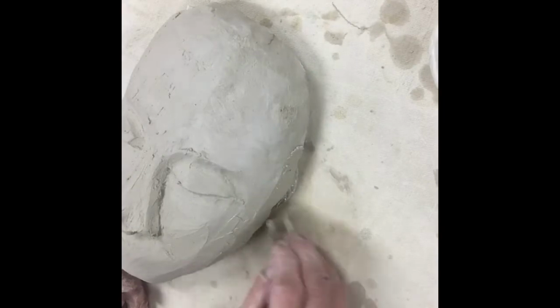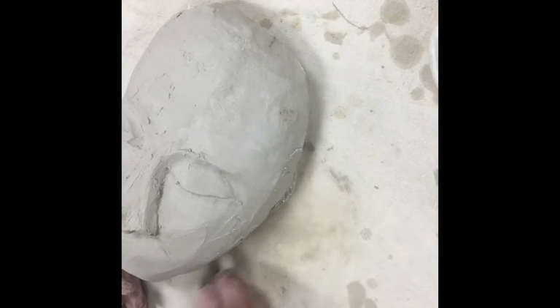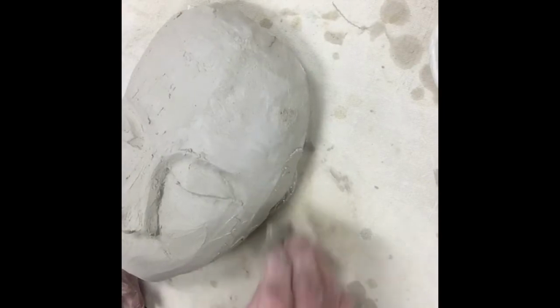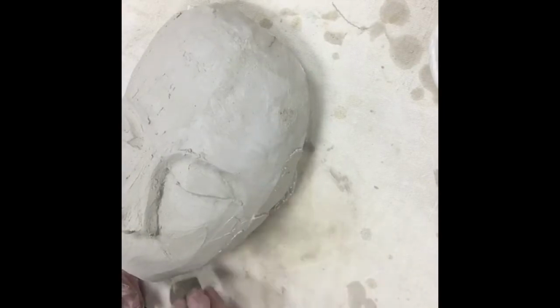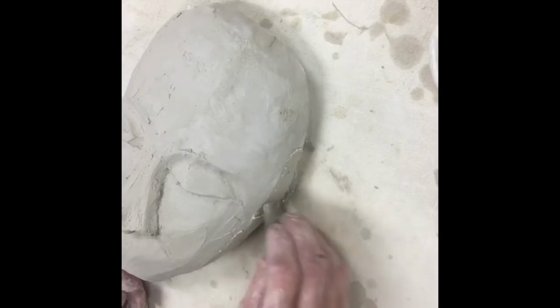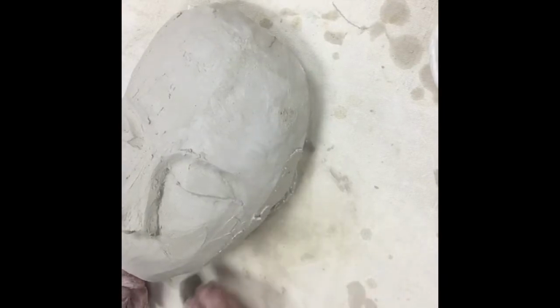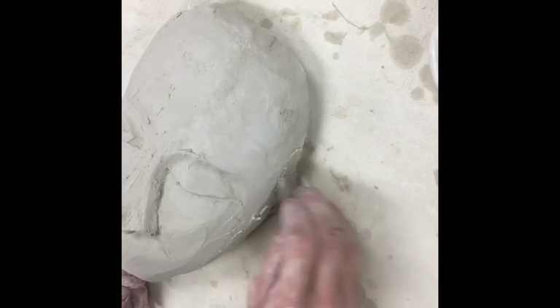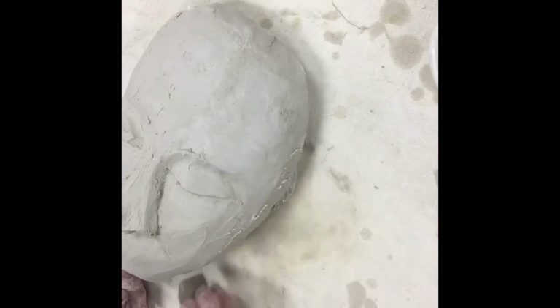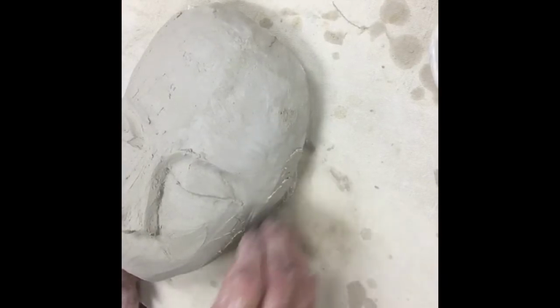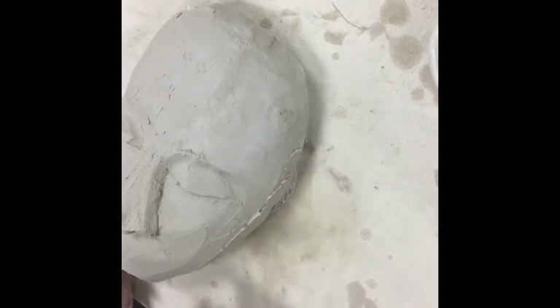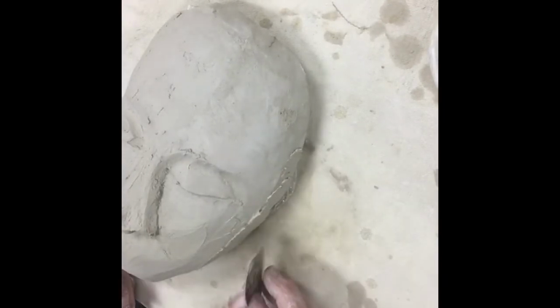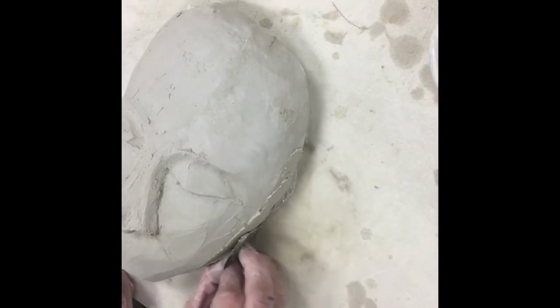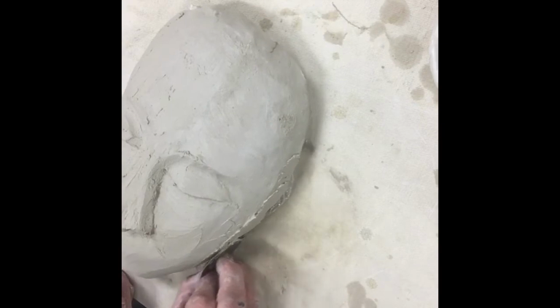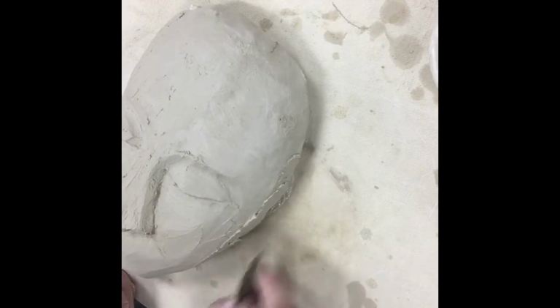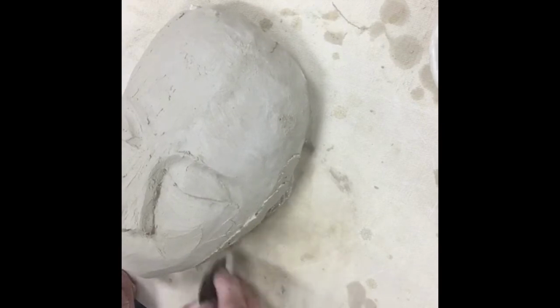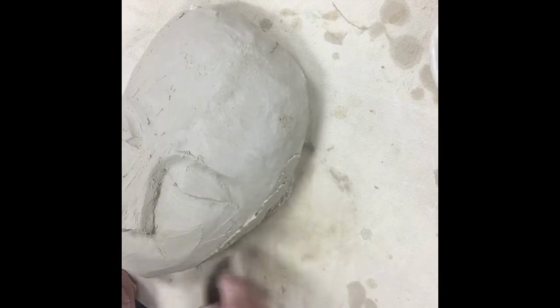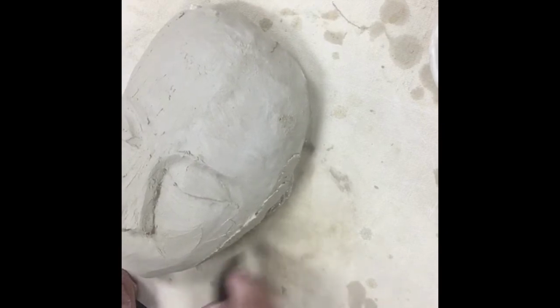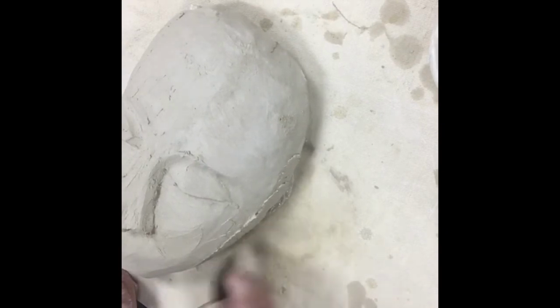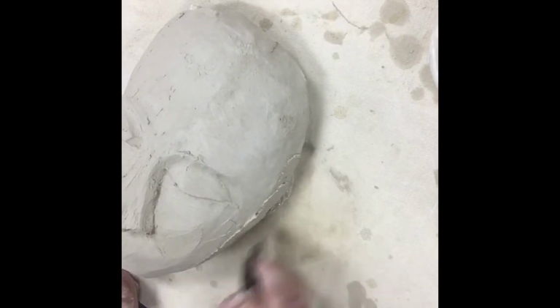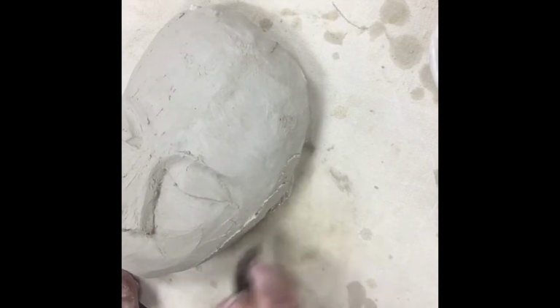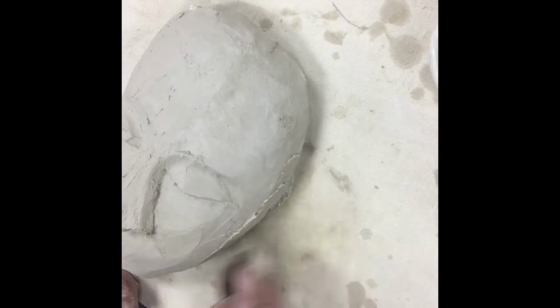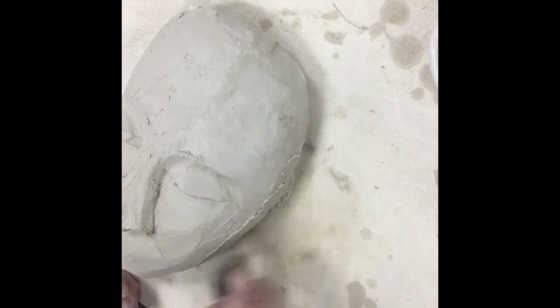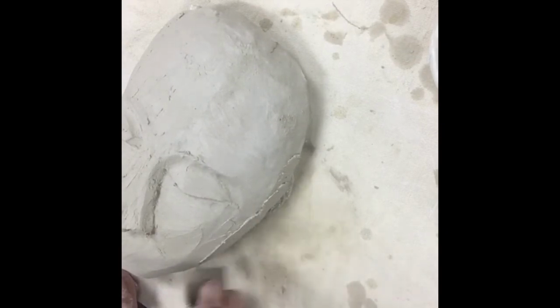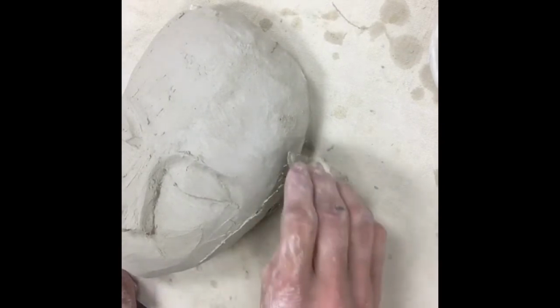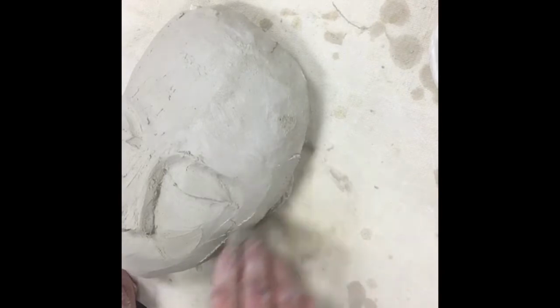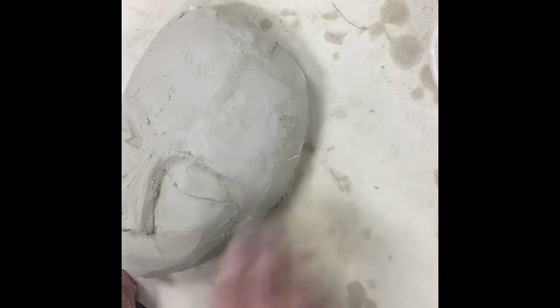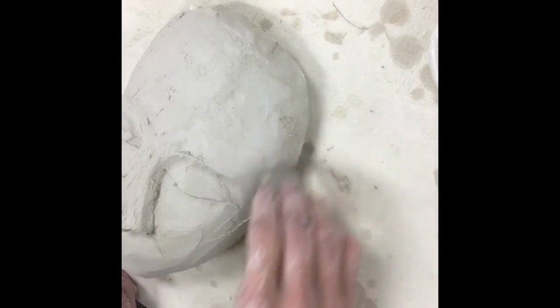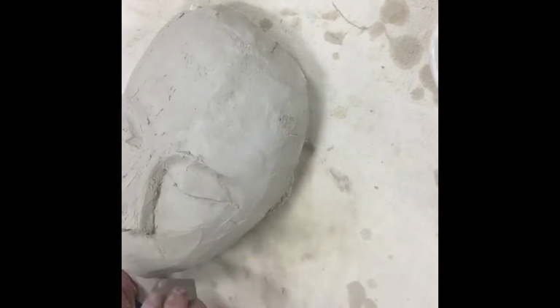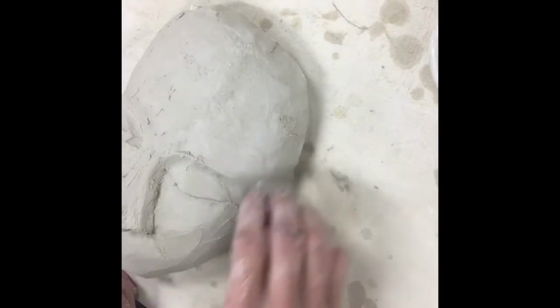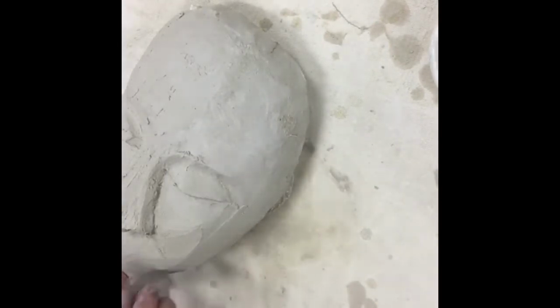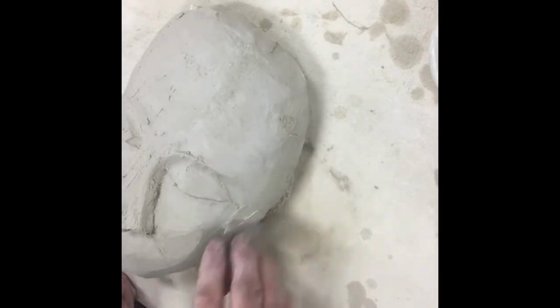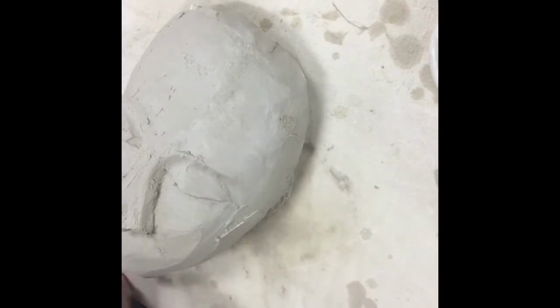I'm gonna scrape that bottom part that touches the wall too so it's flush. It's a process — the more you scrape and sponge it, the better it's gonna come out.